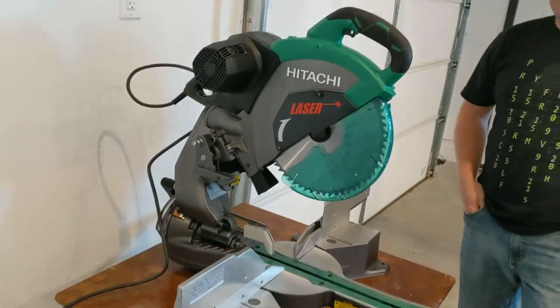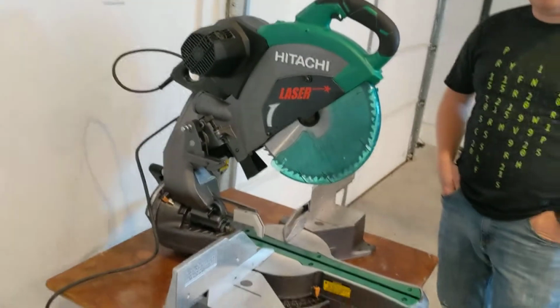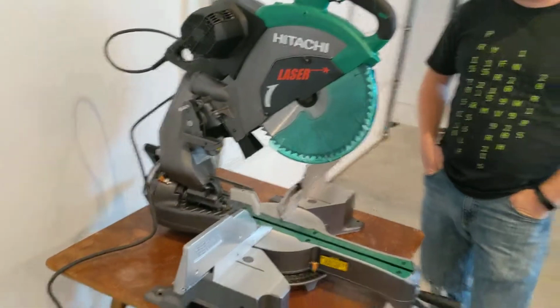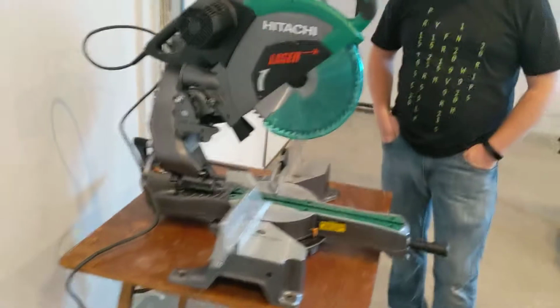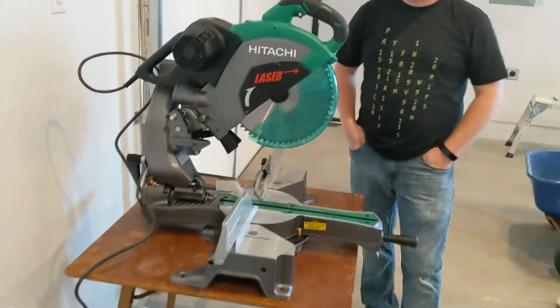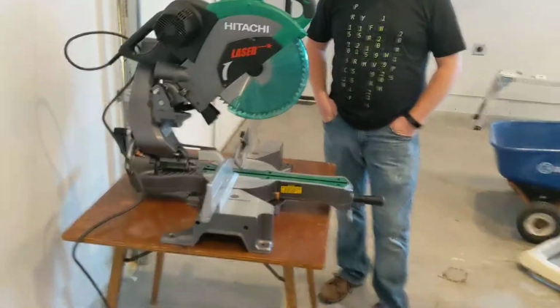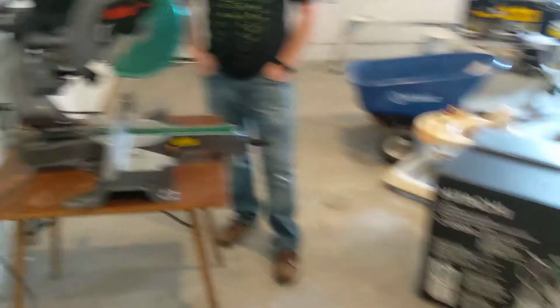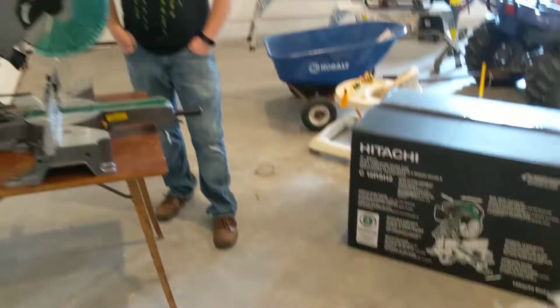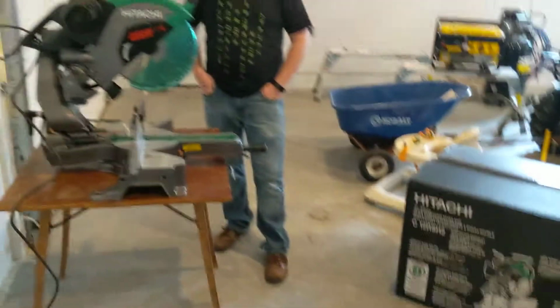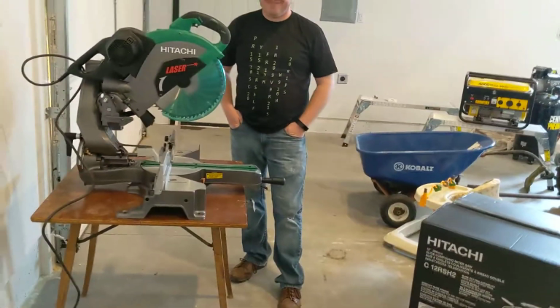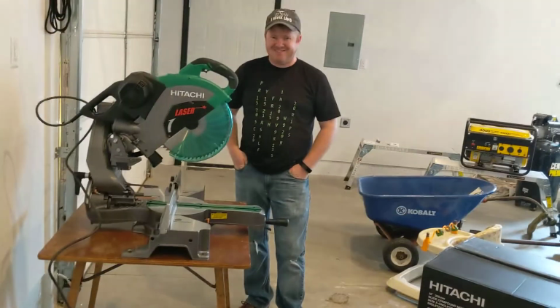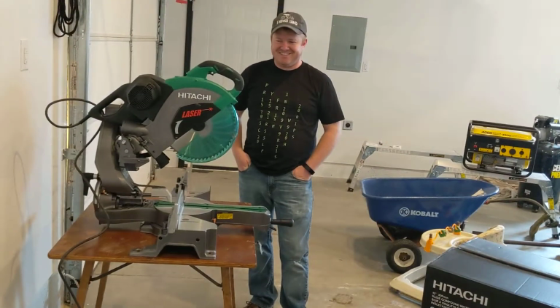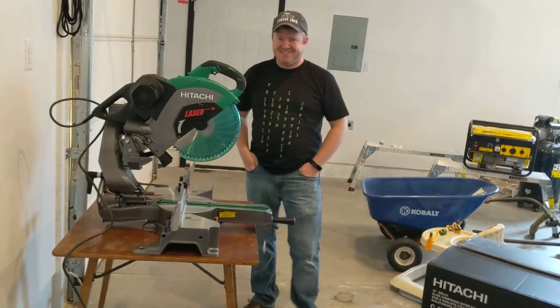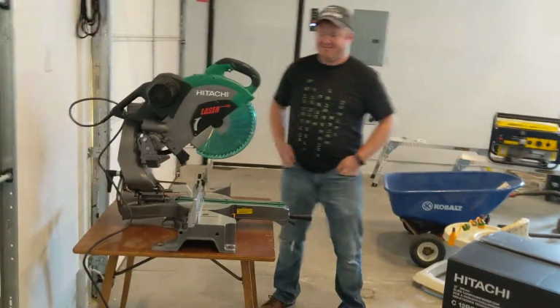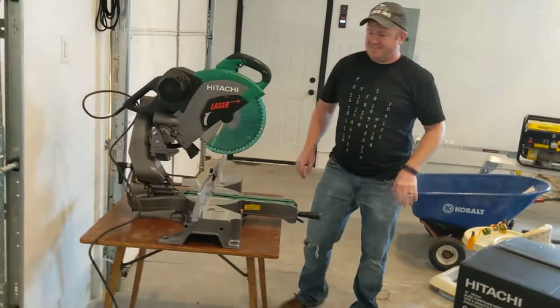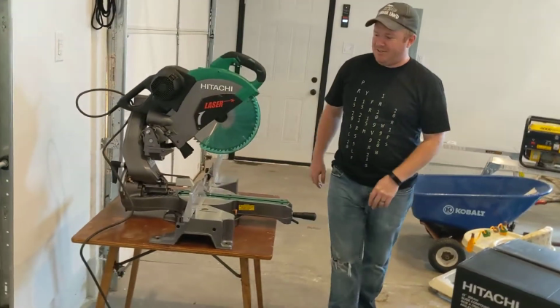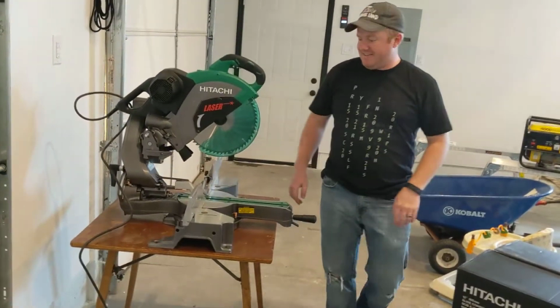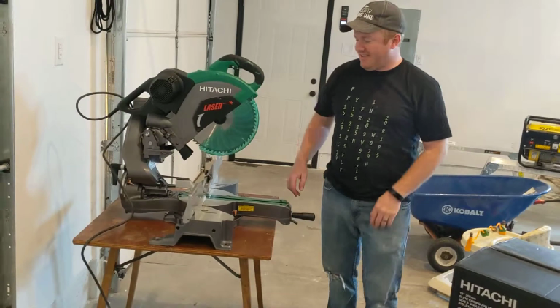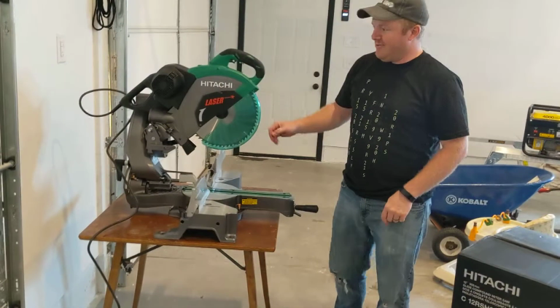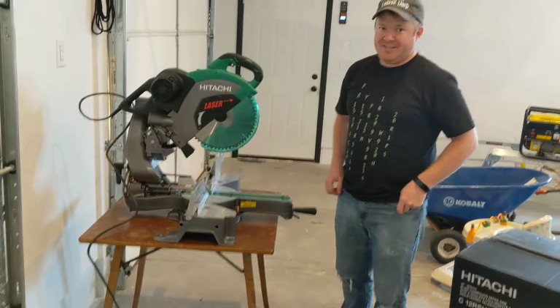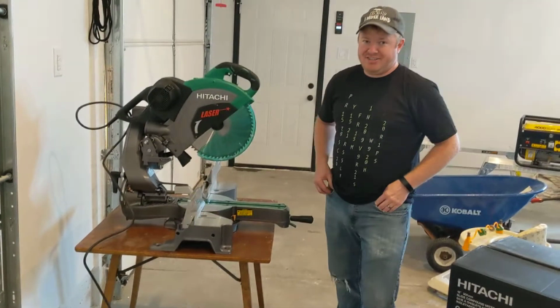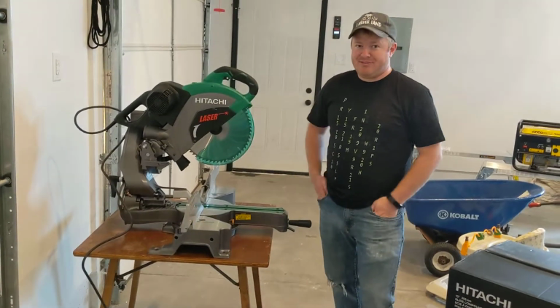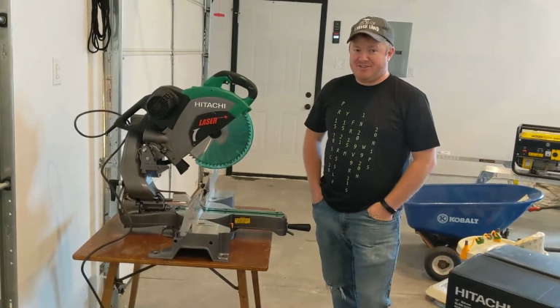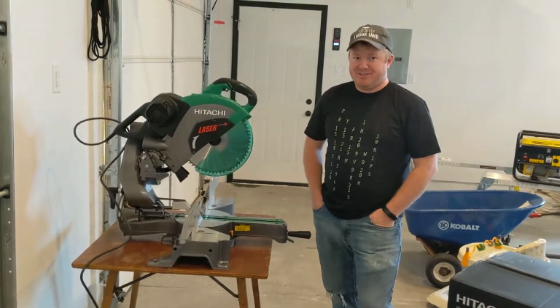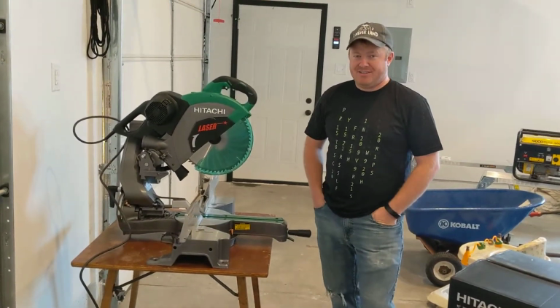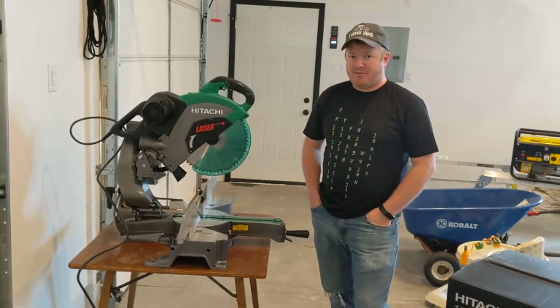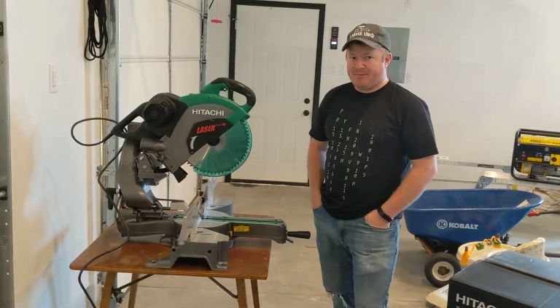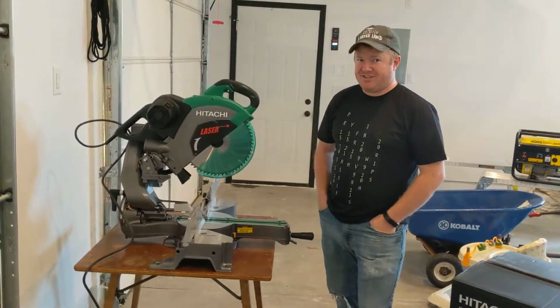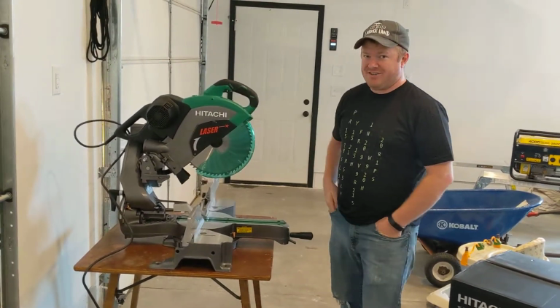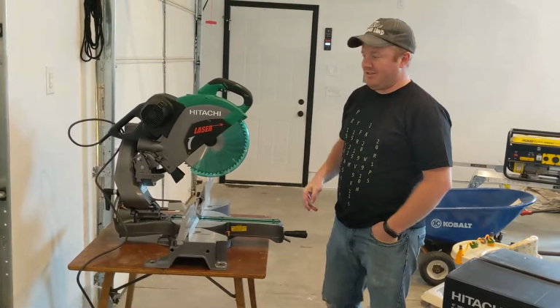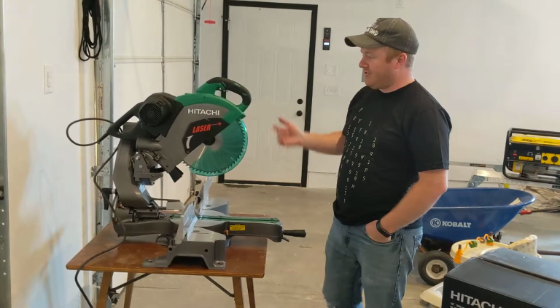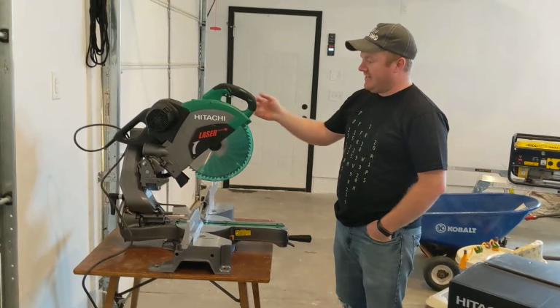Look at that beast. I'm going to have to back up to get it in the frame. There we go. This is our new Hitachi 12 inch double bevel miter saw. It also slides.